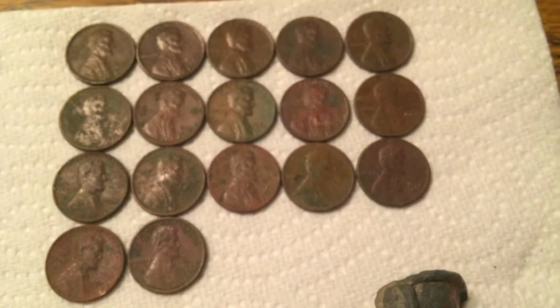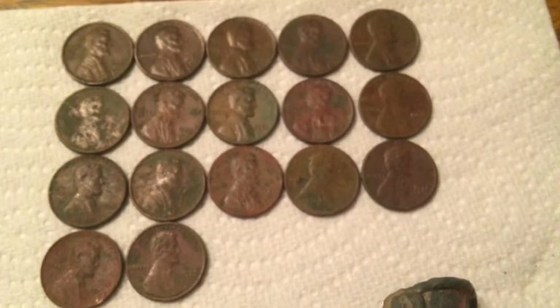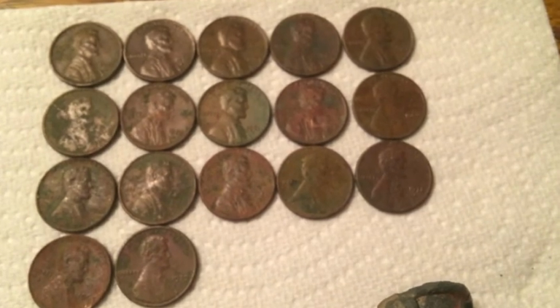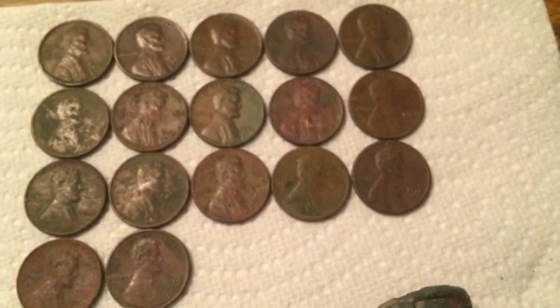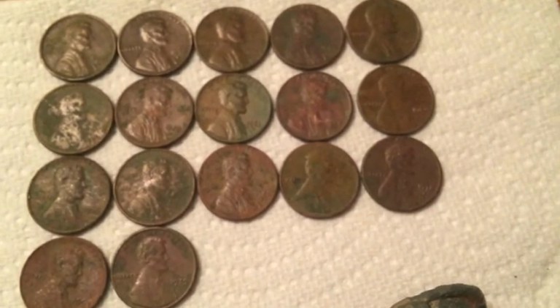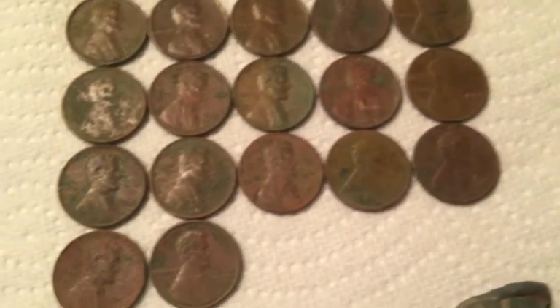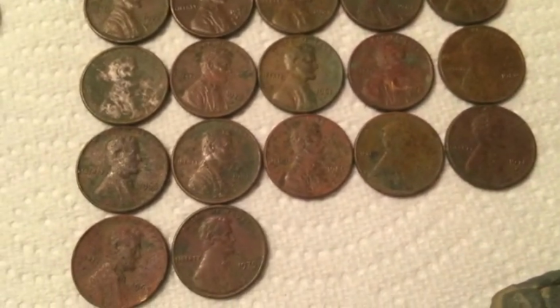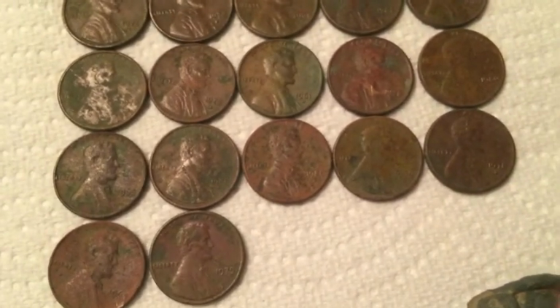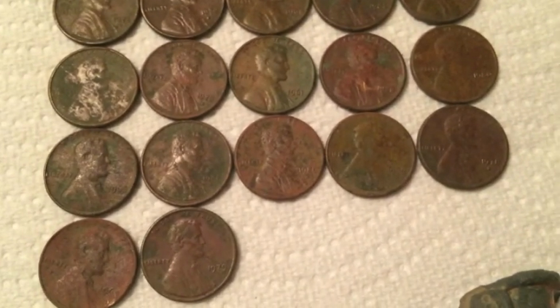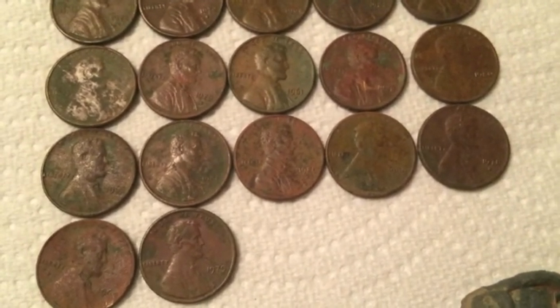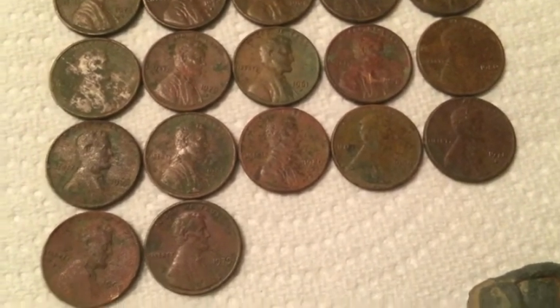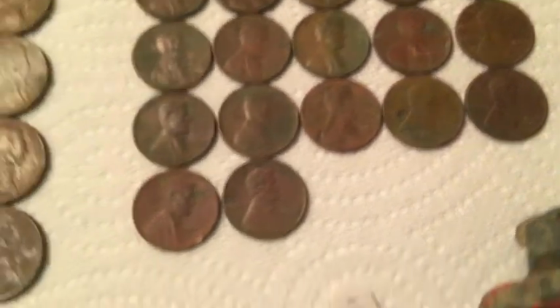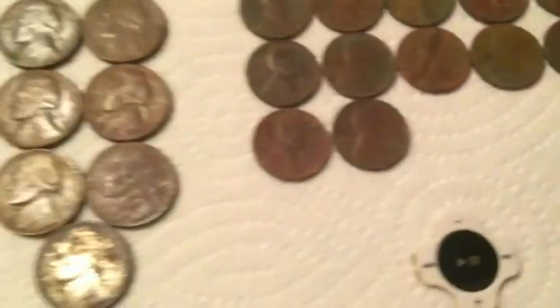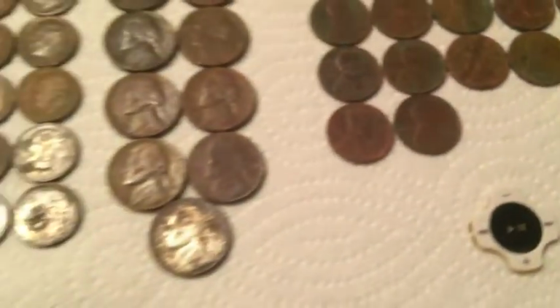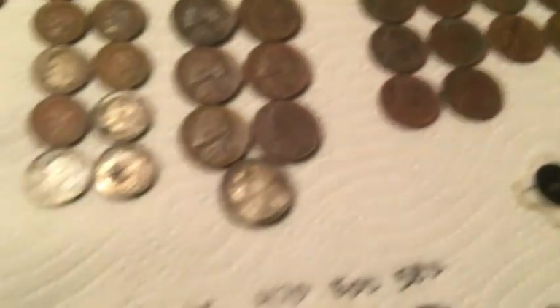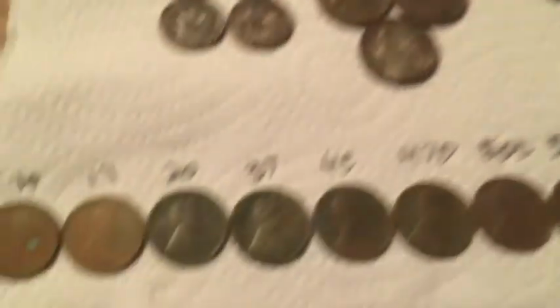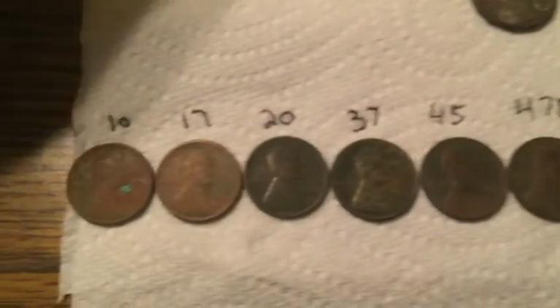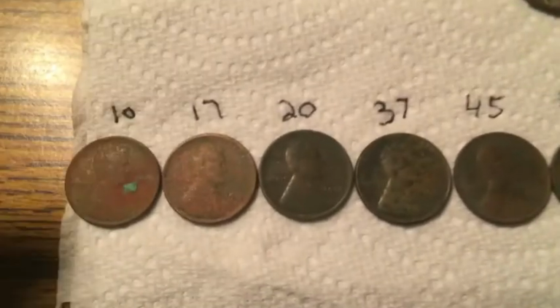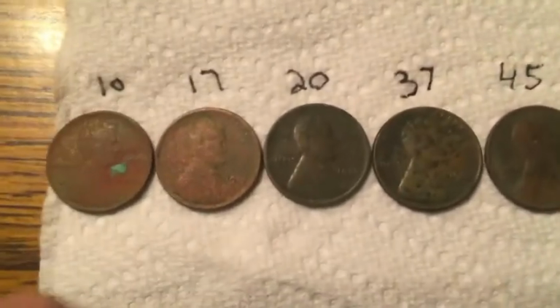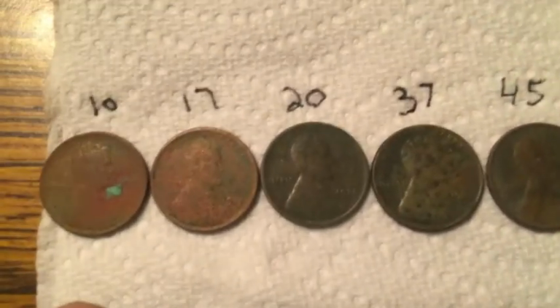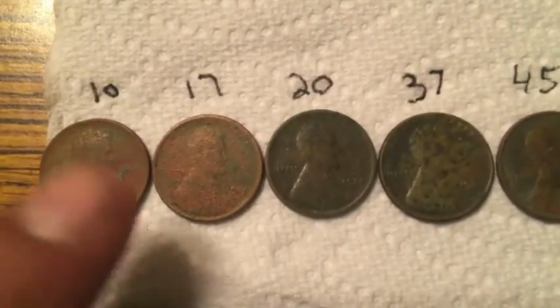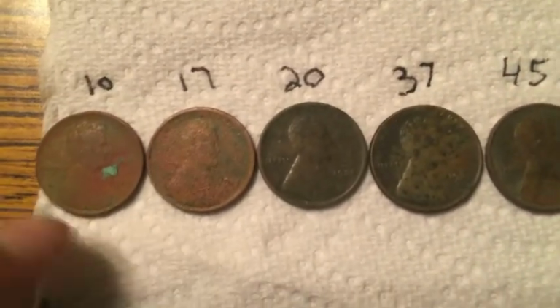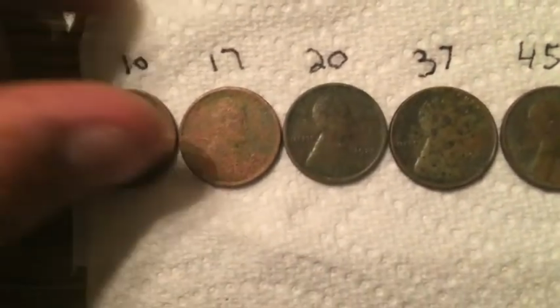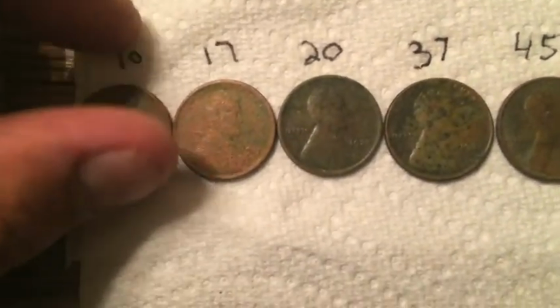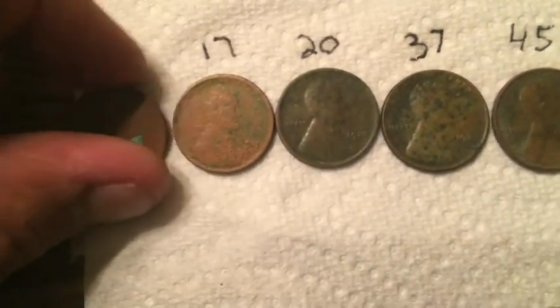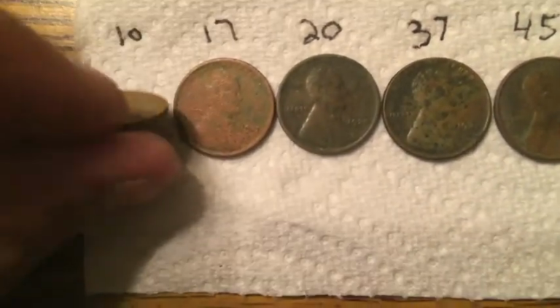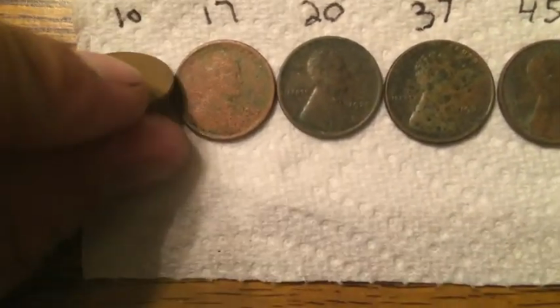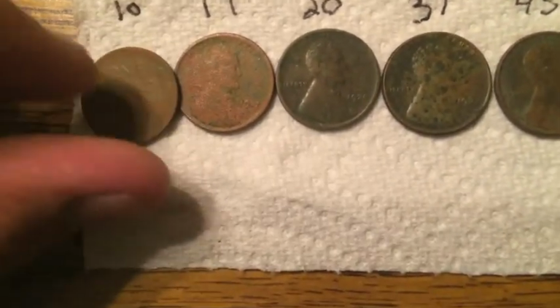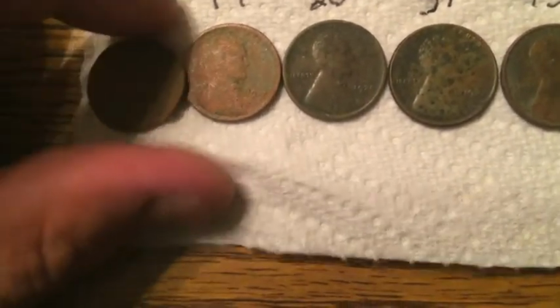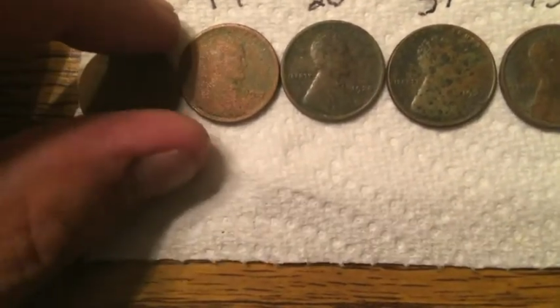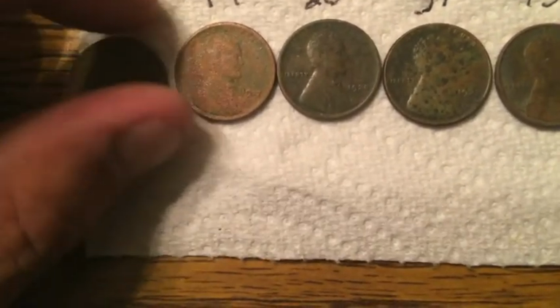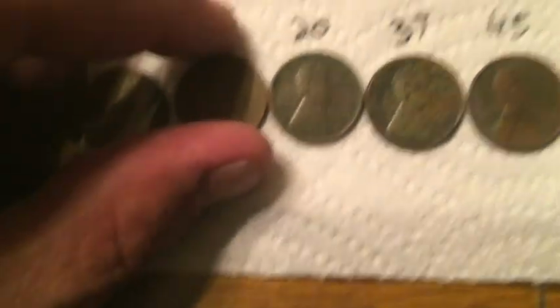I think the '64s are the oldest. There's a '69 in there — the rest are pretty modern. Seventeen copper pennies, mostly '60s and '70s. And then the wheats: got a 1910 and a 1917.